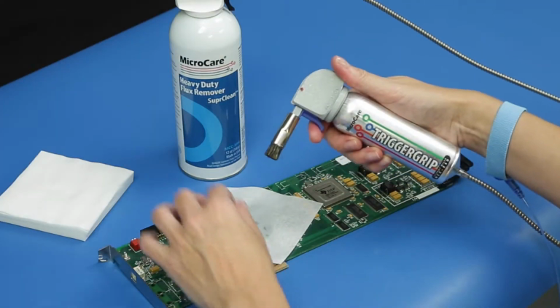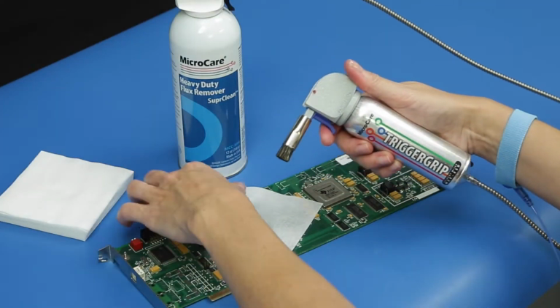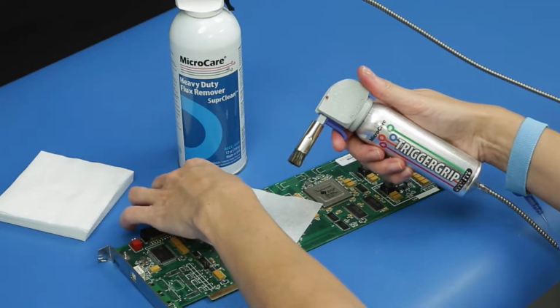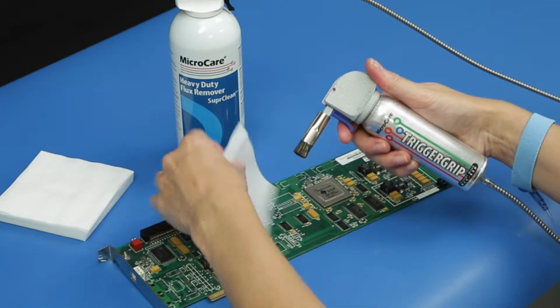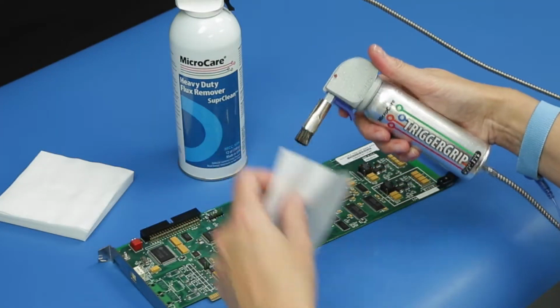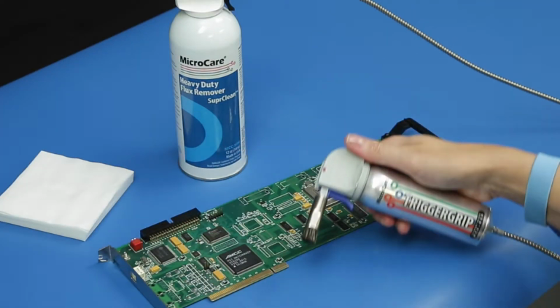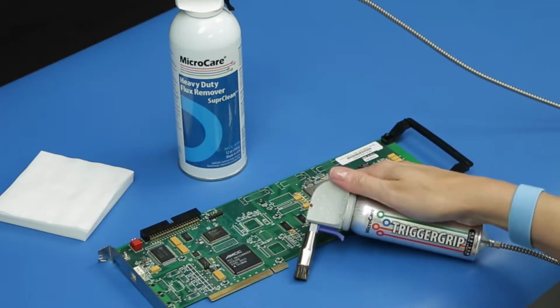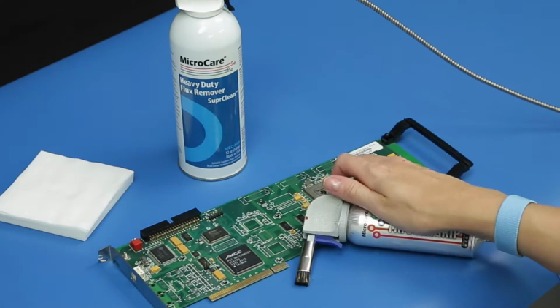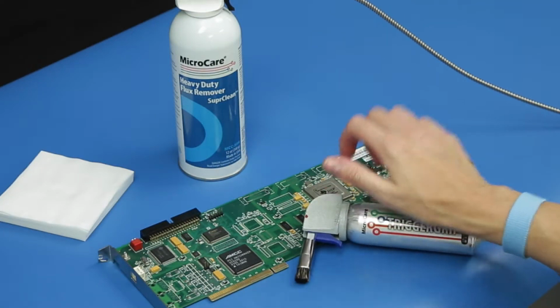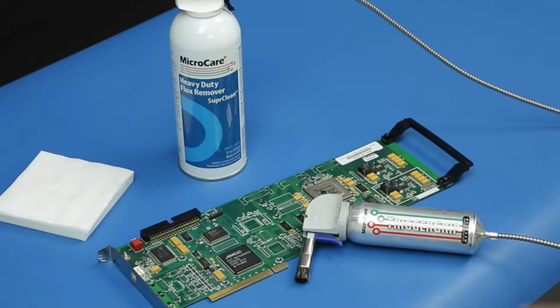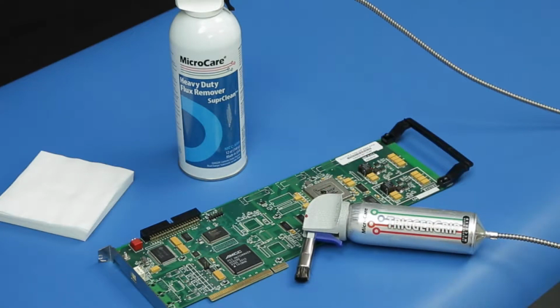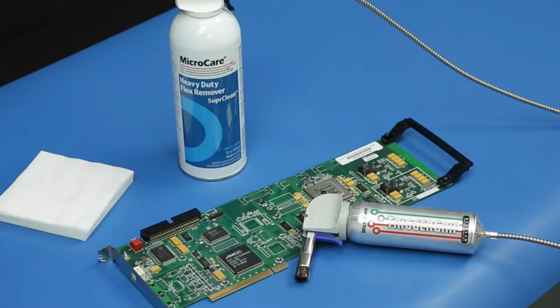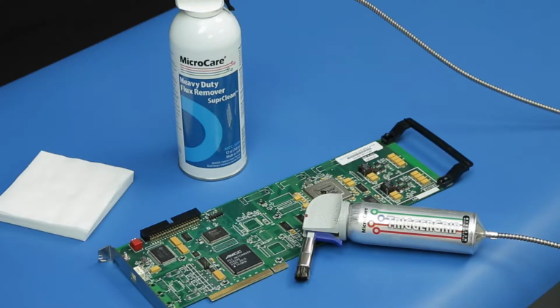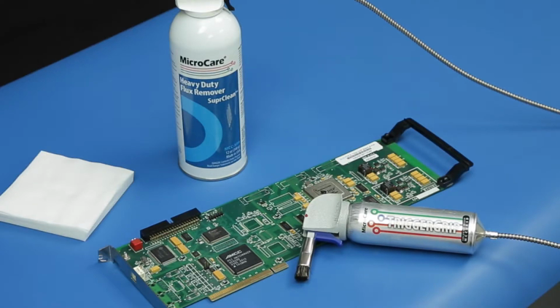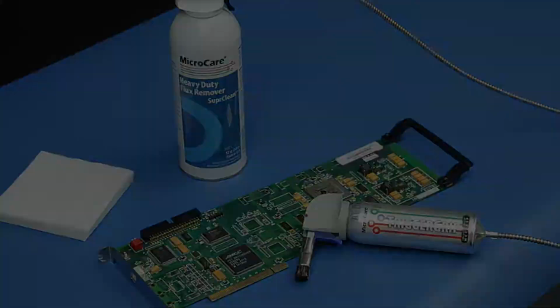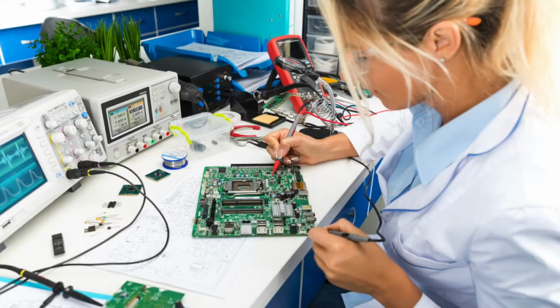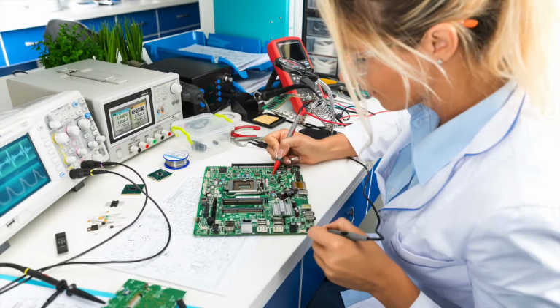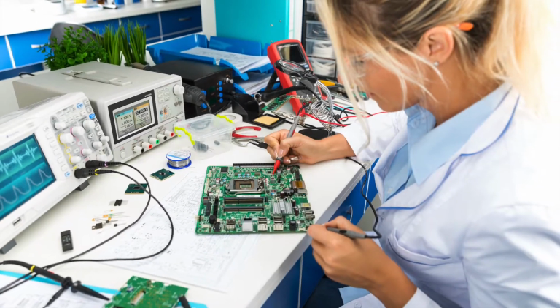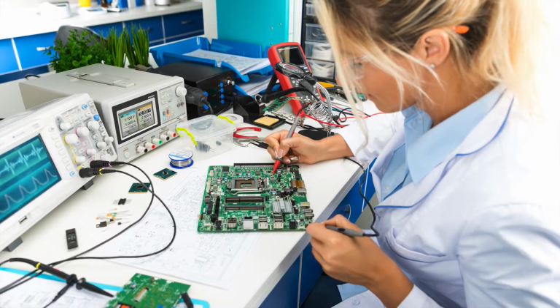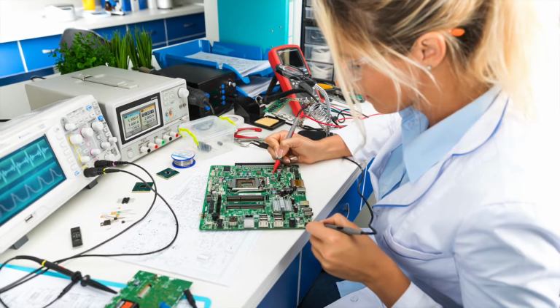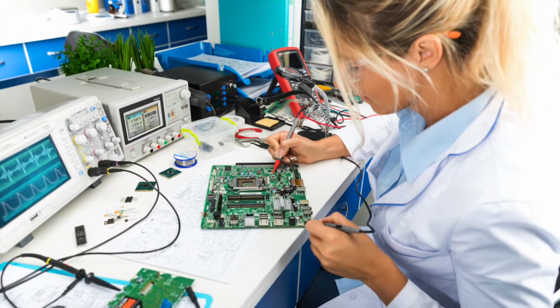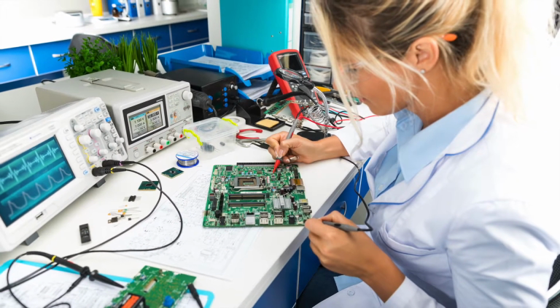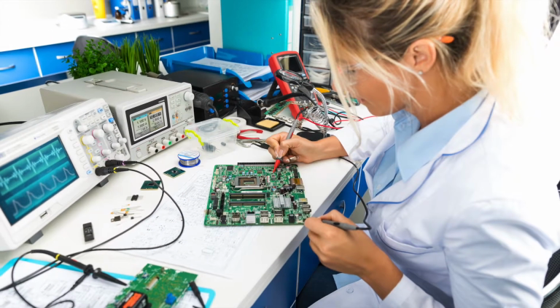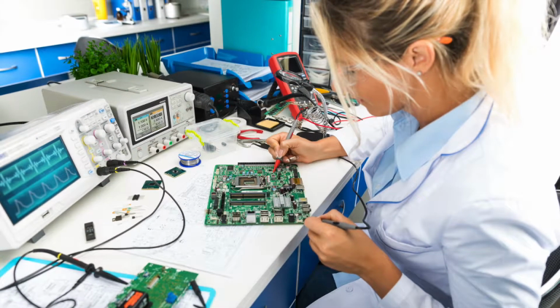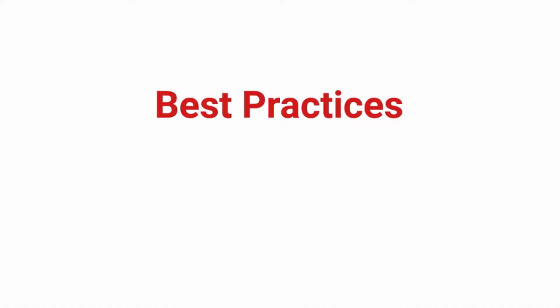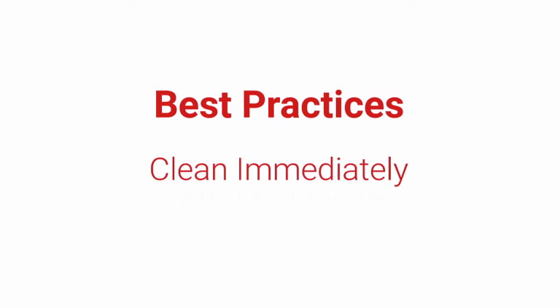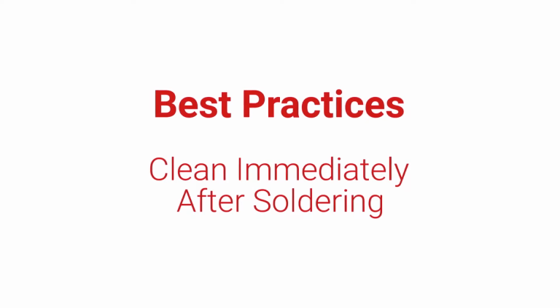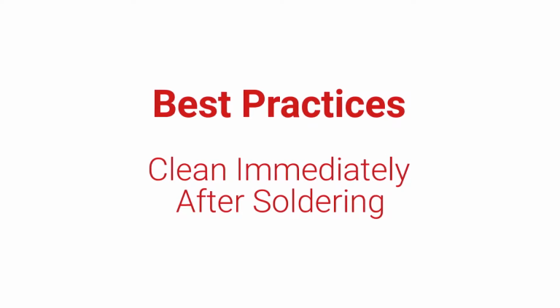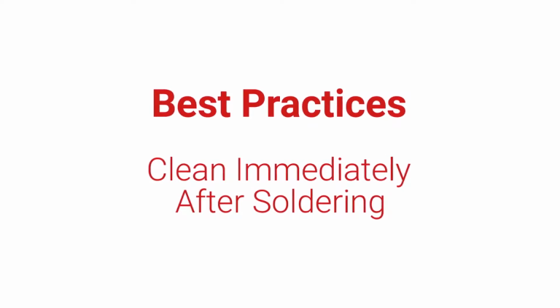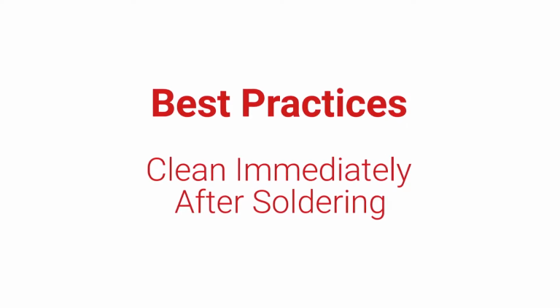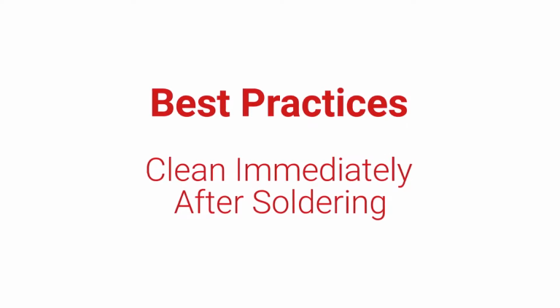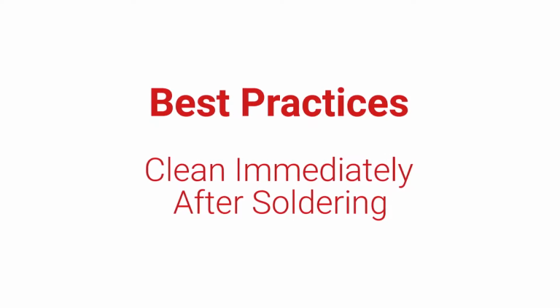This method of bench top cleaning can lower your costs up to 66%. Don't let contaminants sit for any length of time. Clean immediately after soldering for easiest removal.